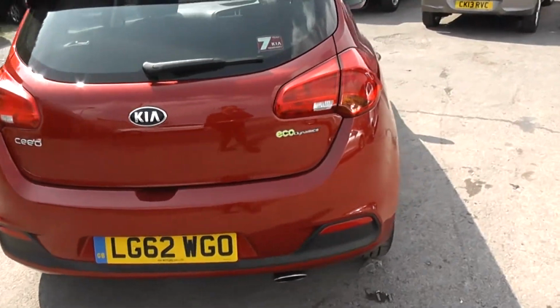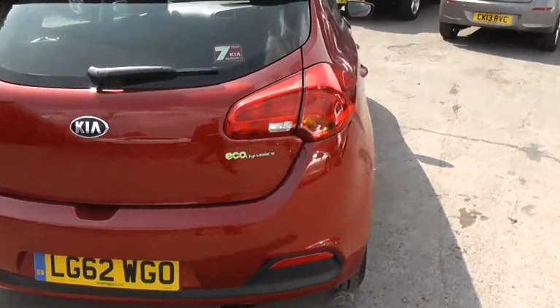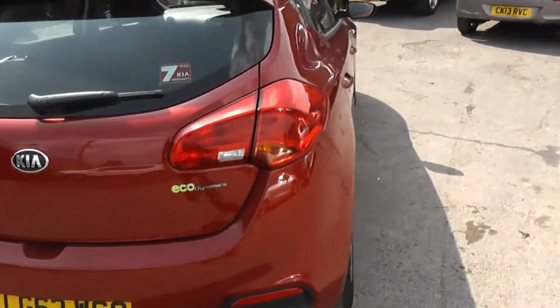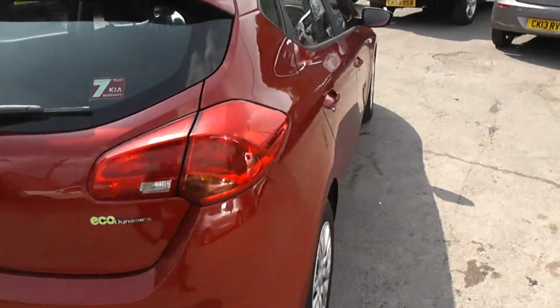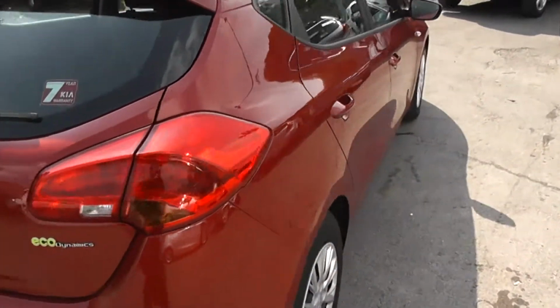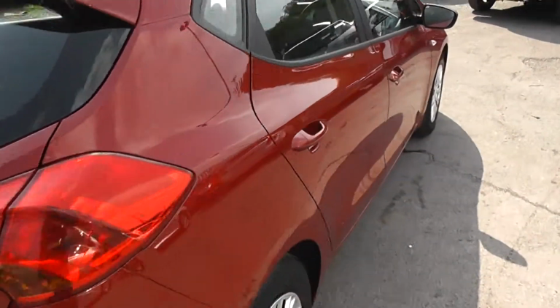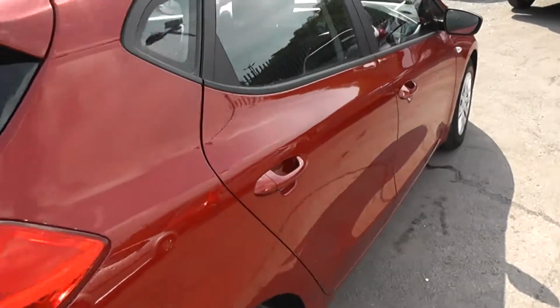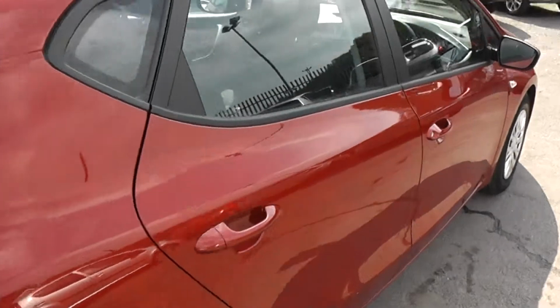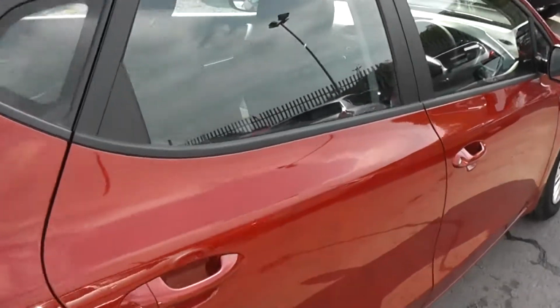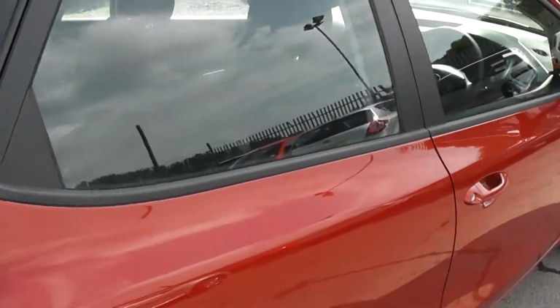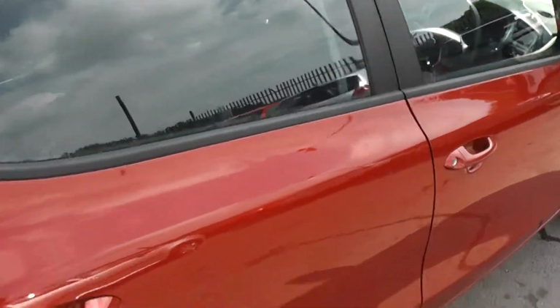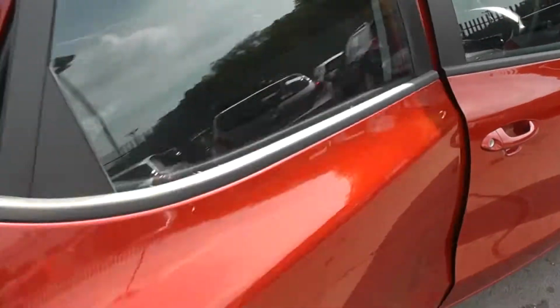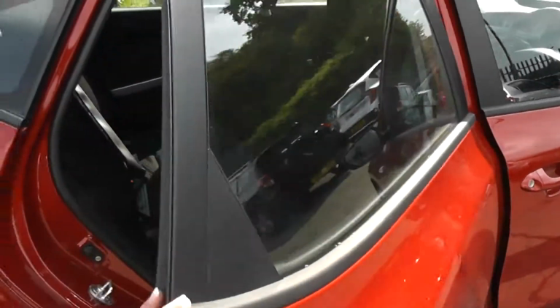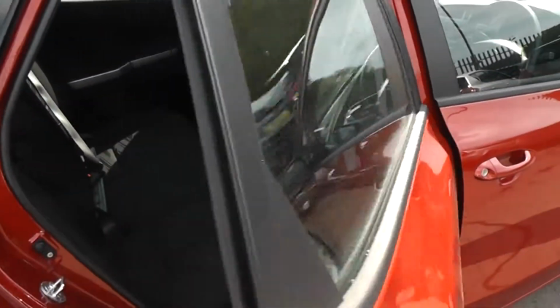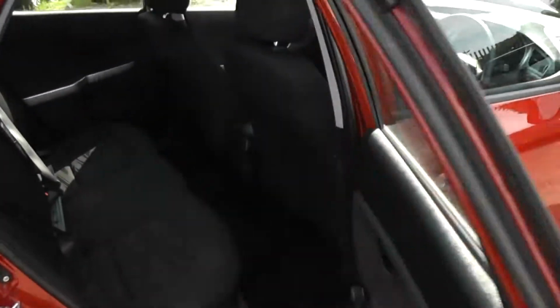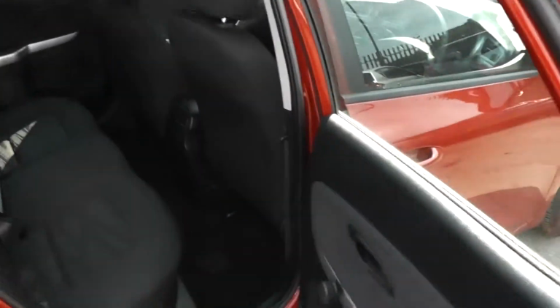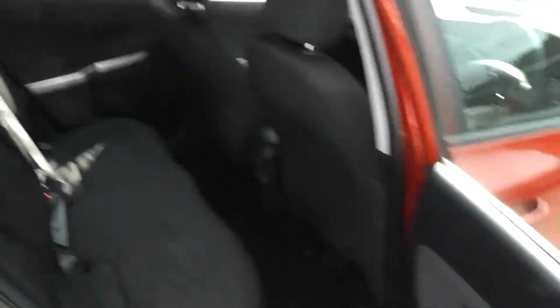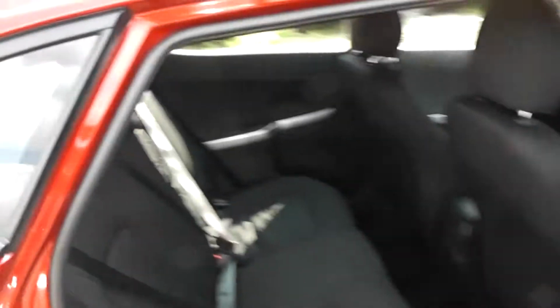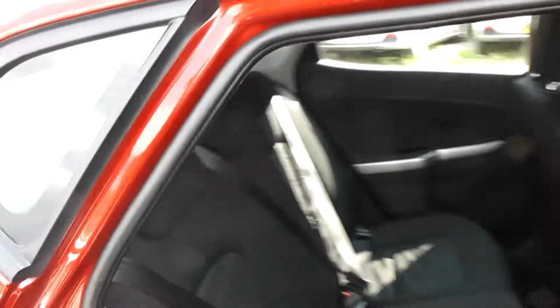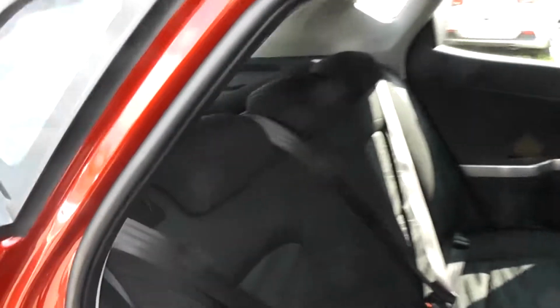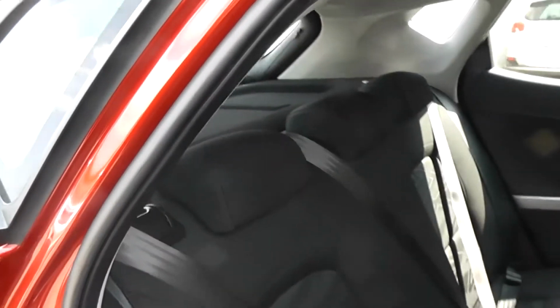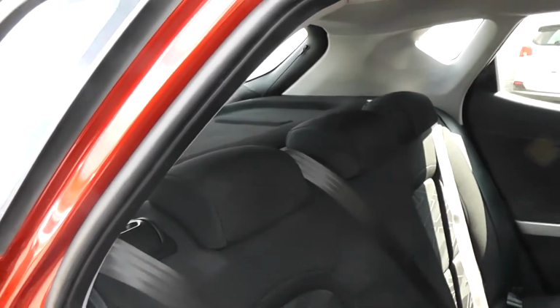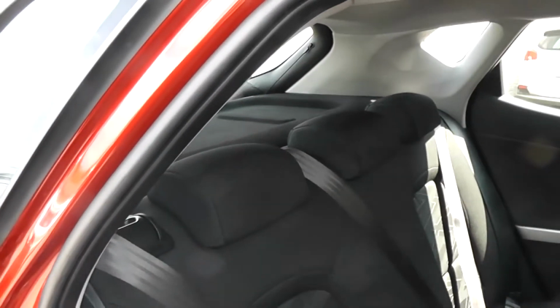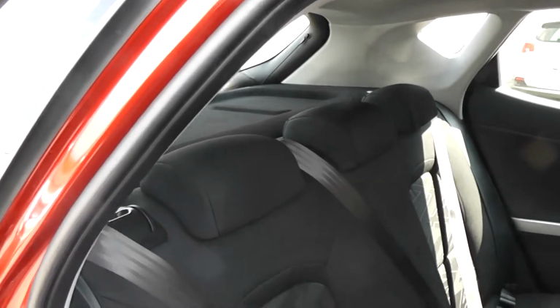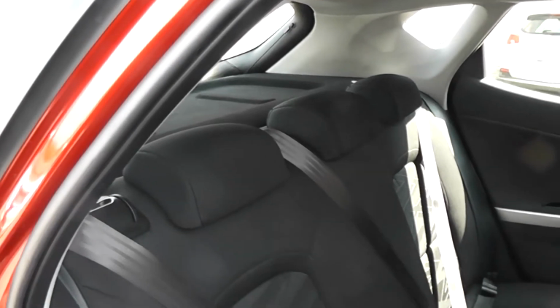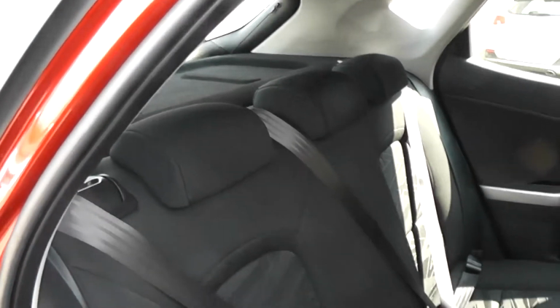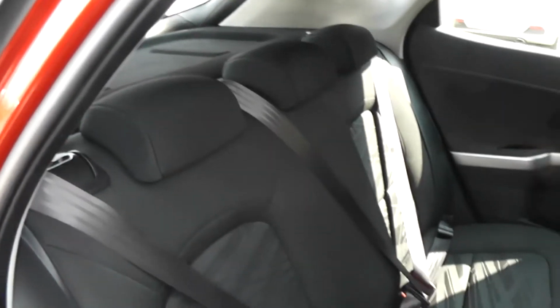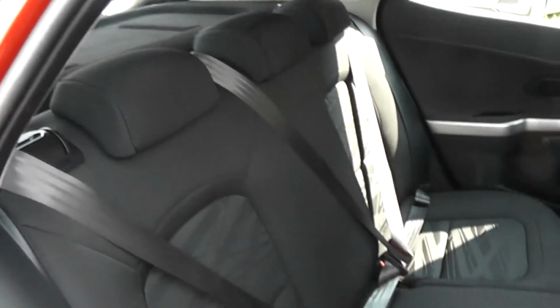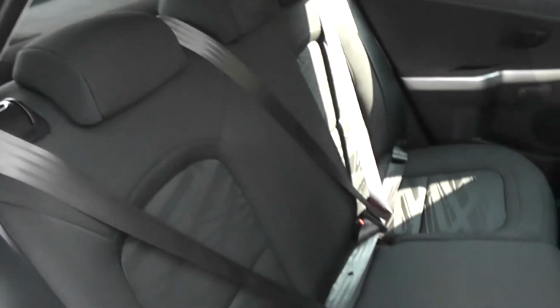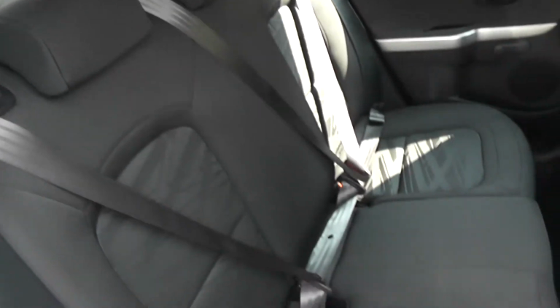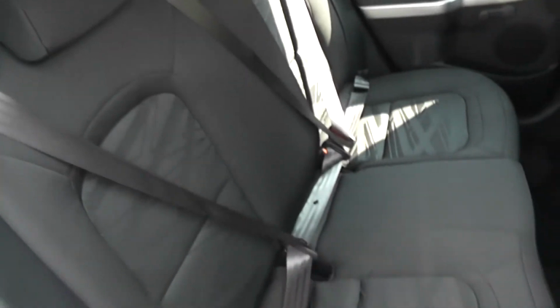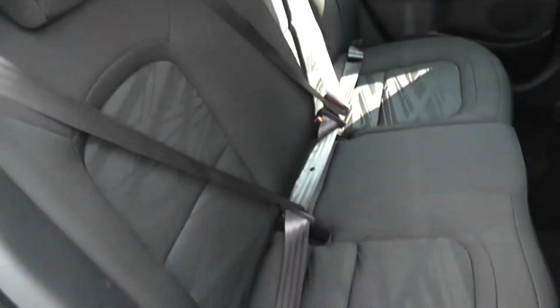This is a 5 door model. It has cloth upholstery throughout, all in excellent condition, showing no sign of wear or tear at all.